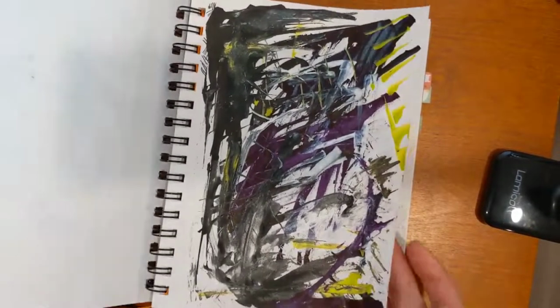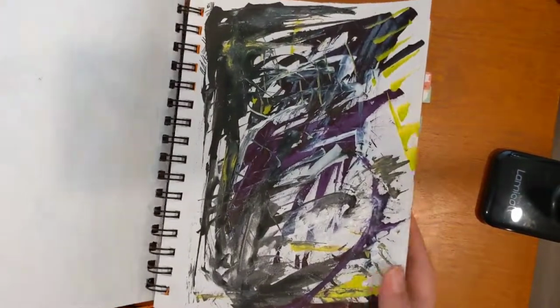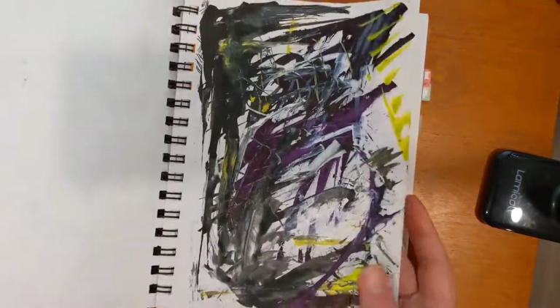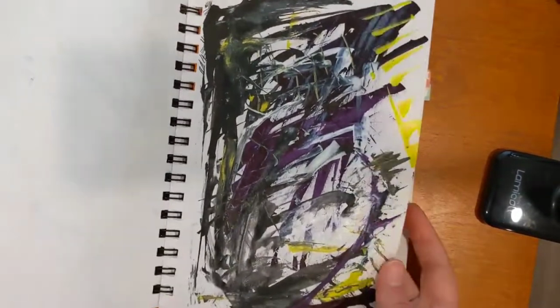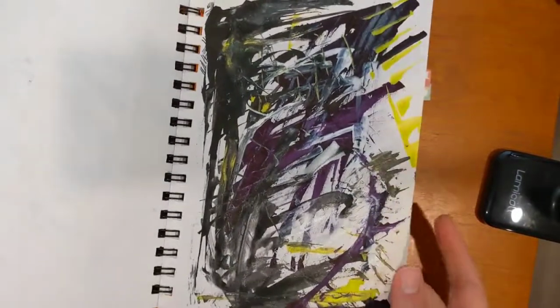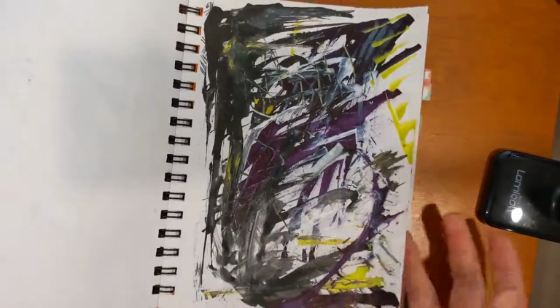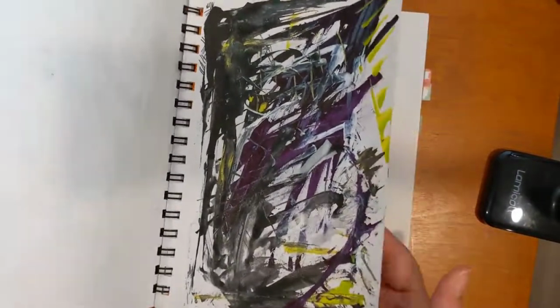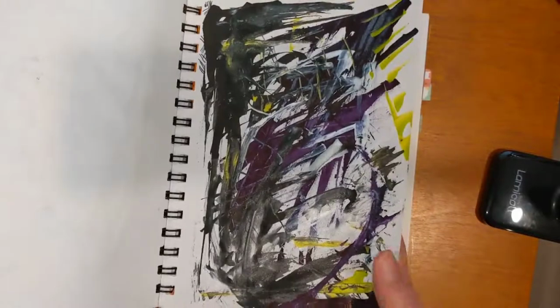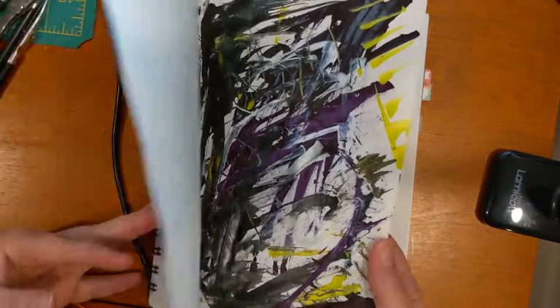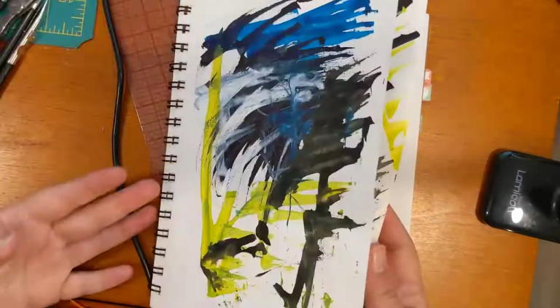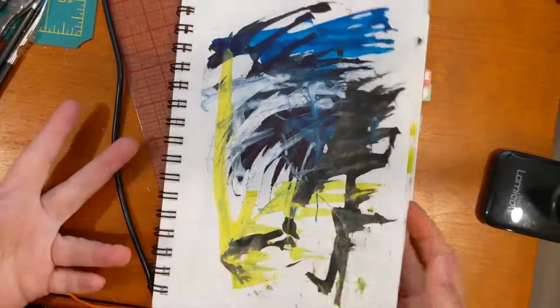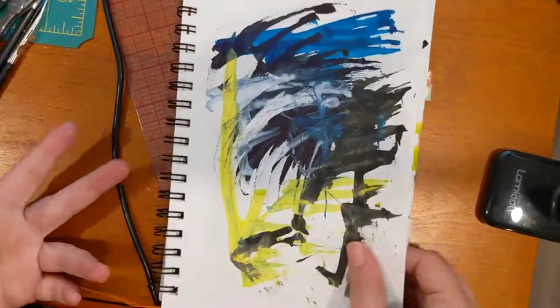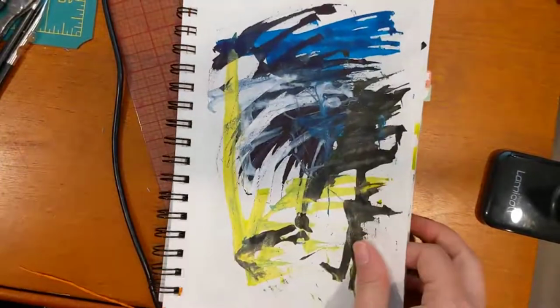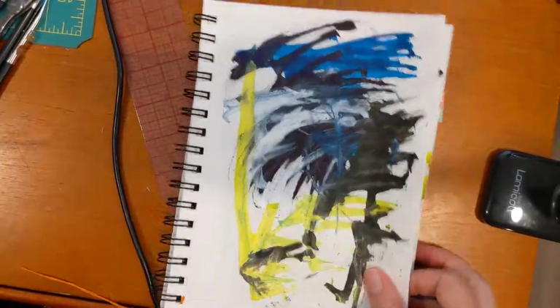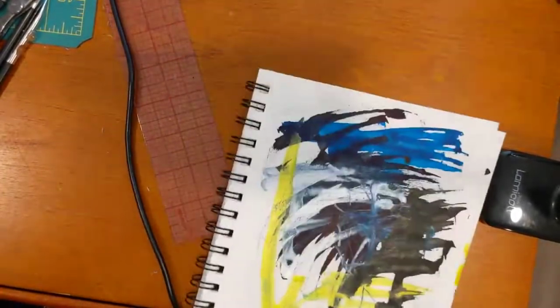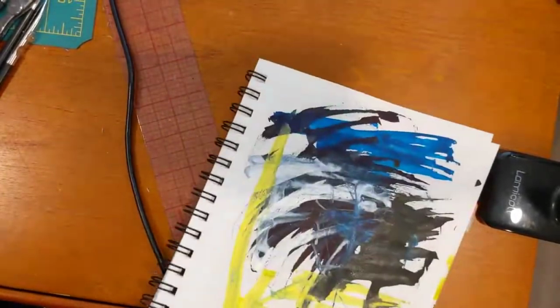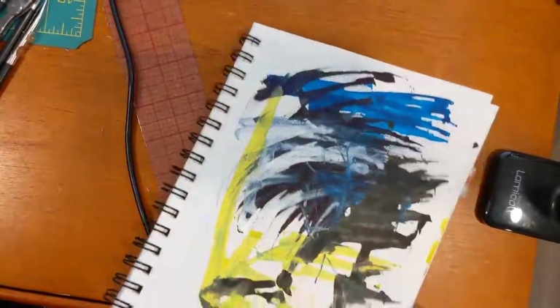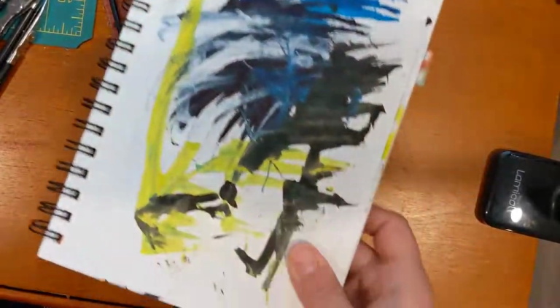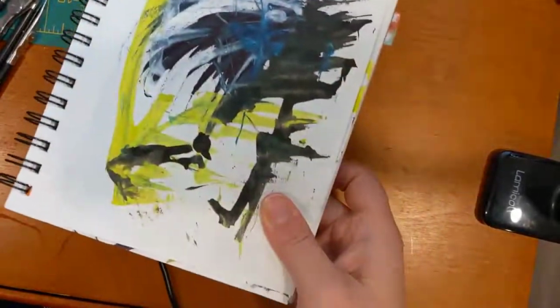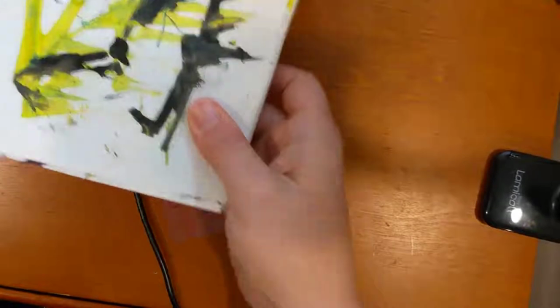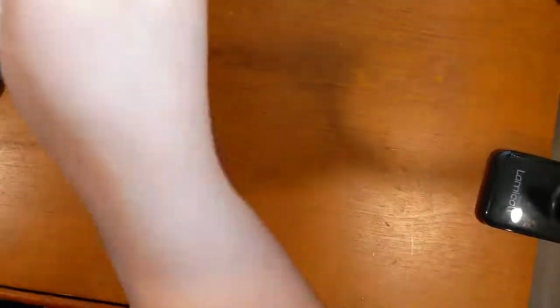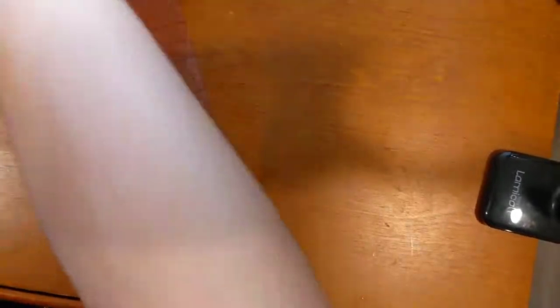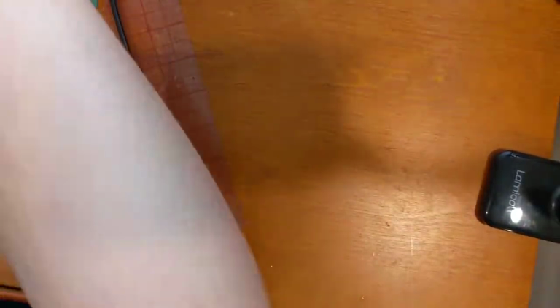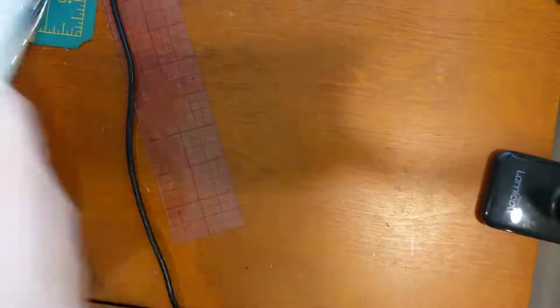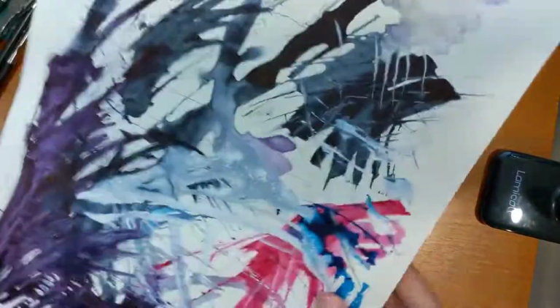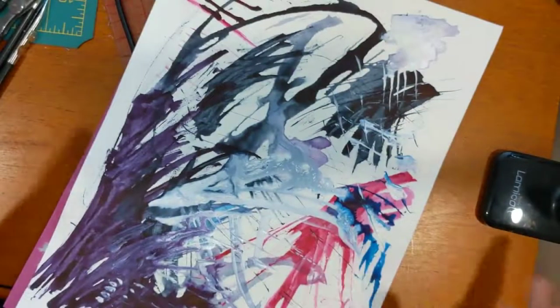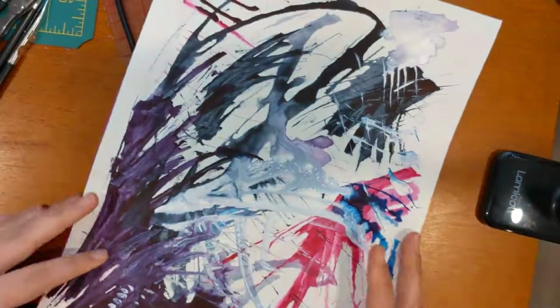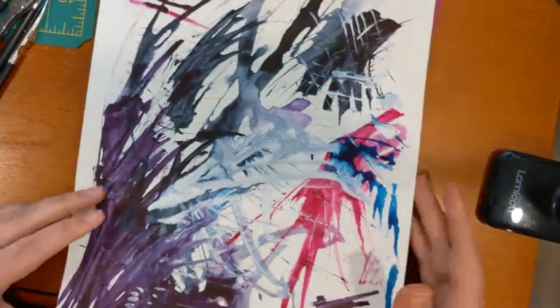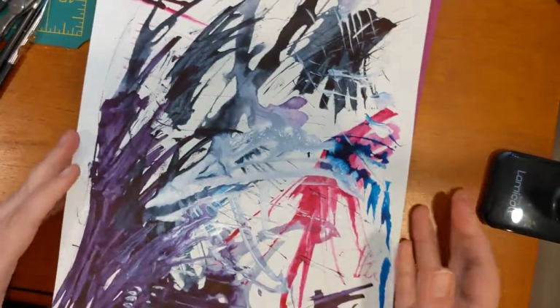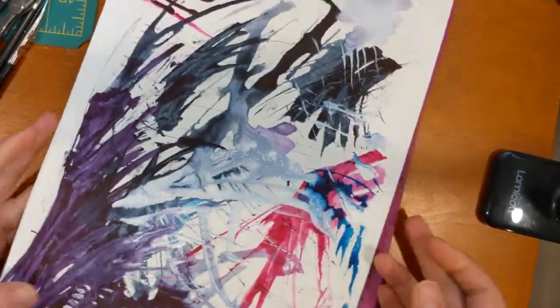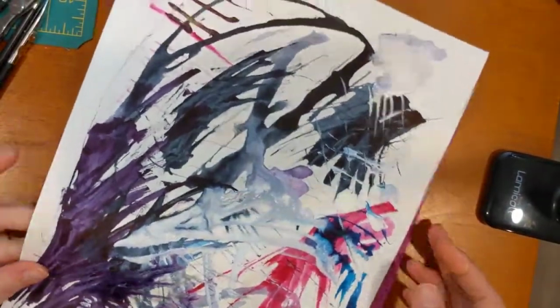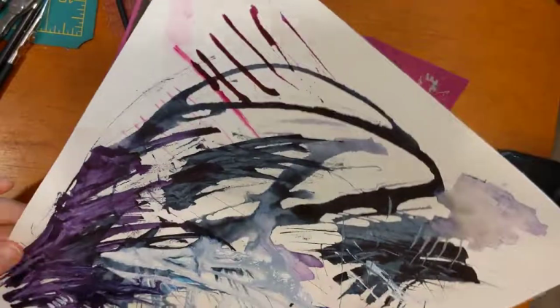It's really fun to play with inks that are non-fountain-pen-friendly because I just love ink — all kinds of ink. It's a wonderful medium.